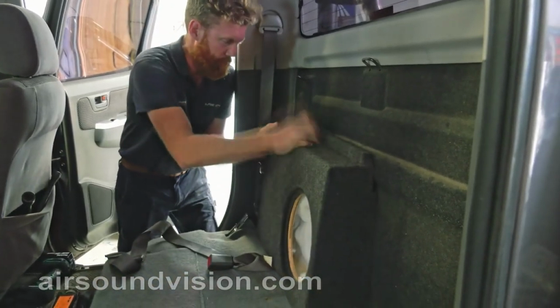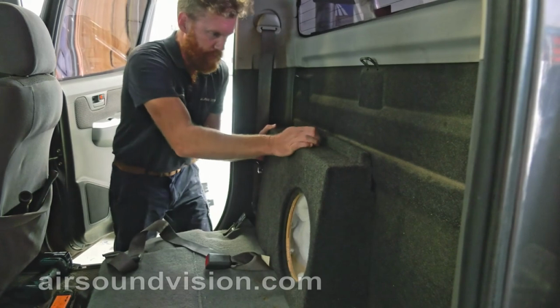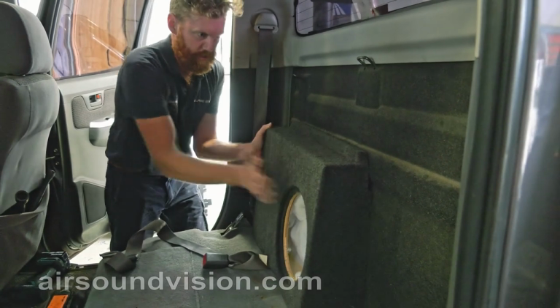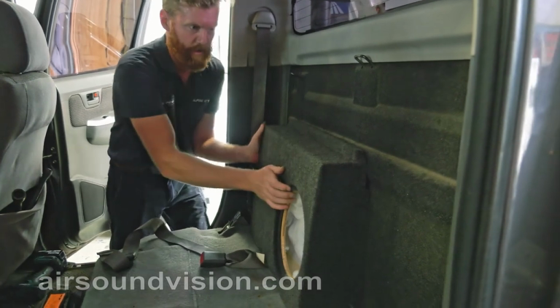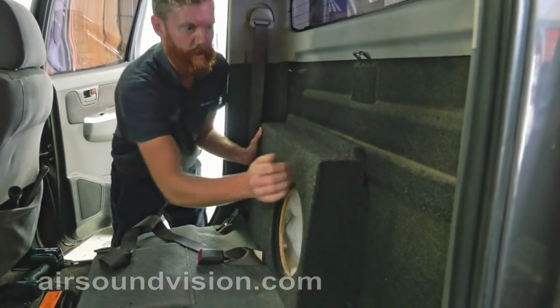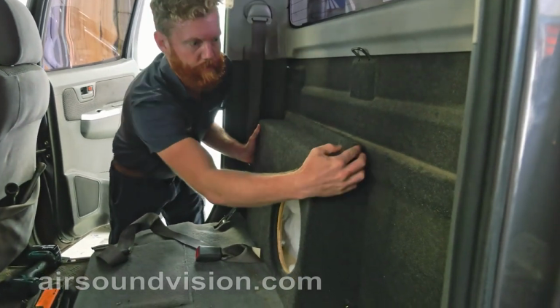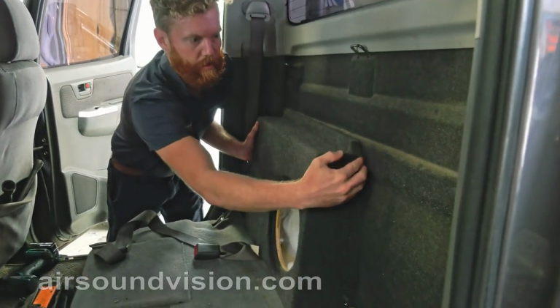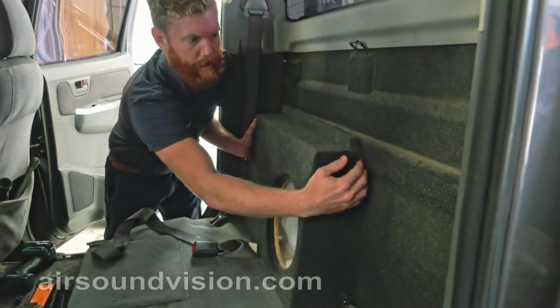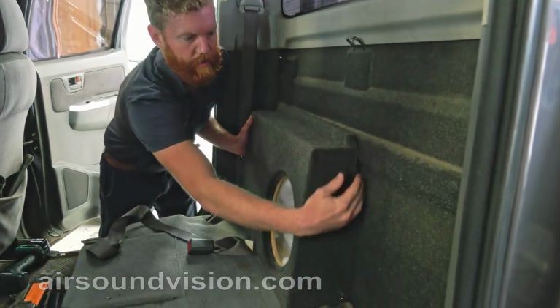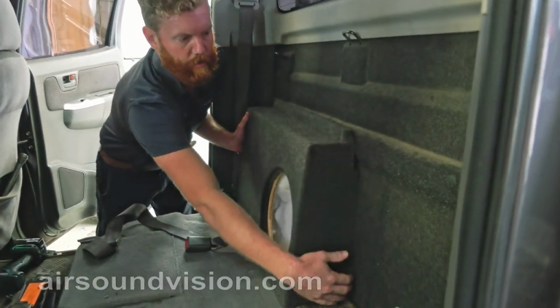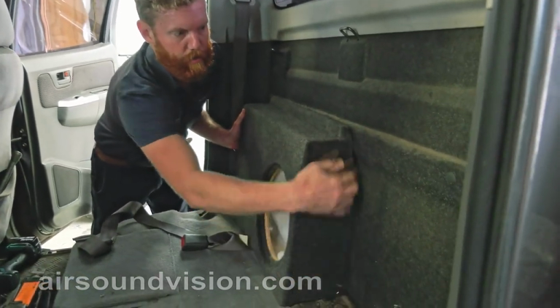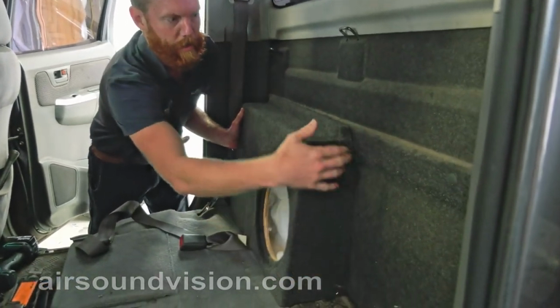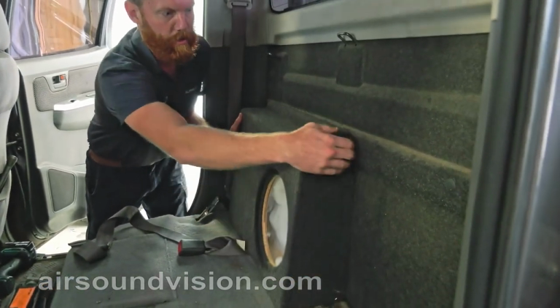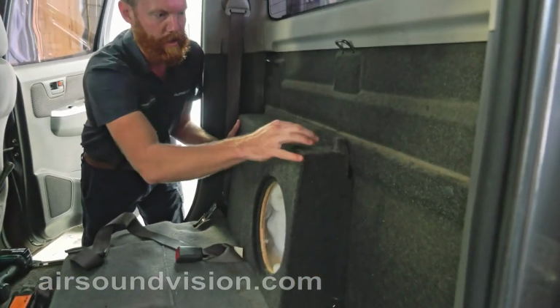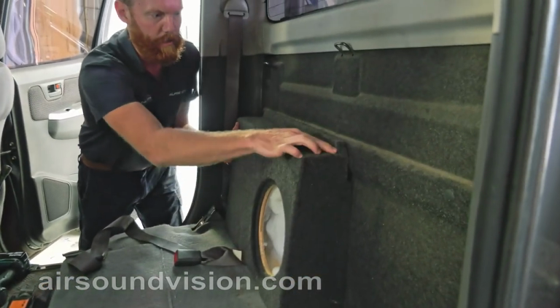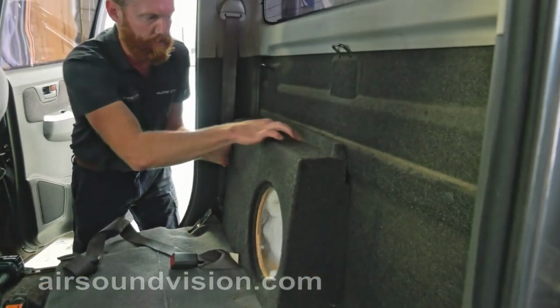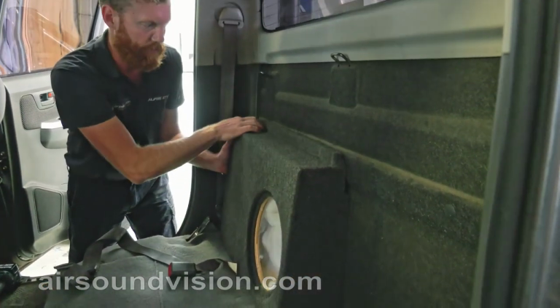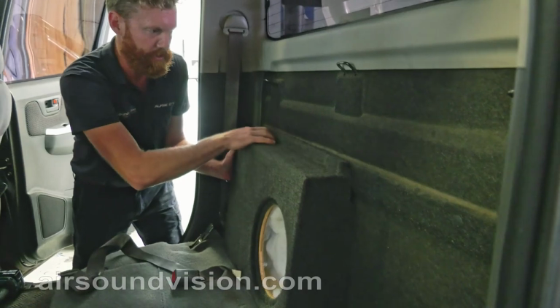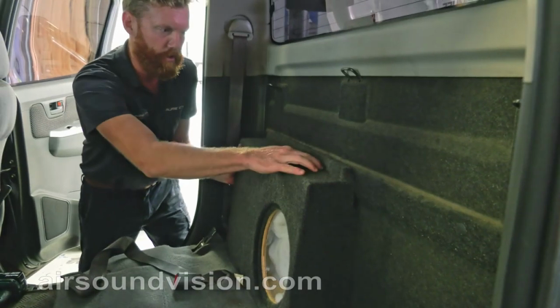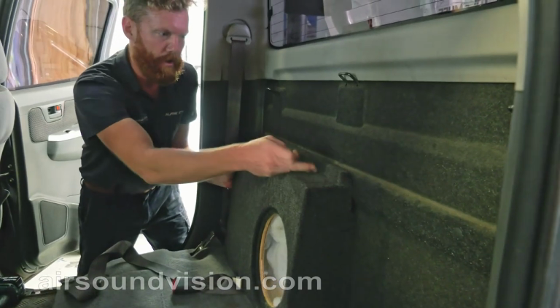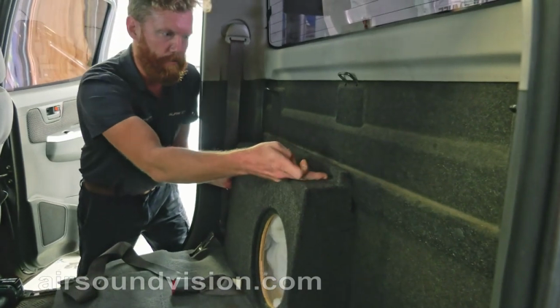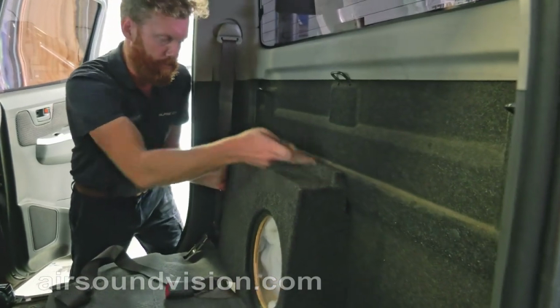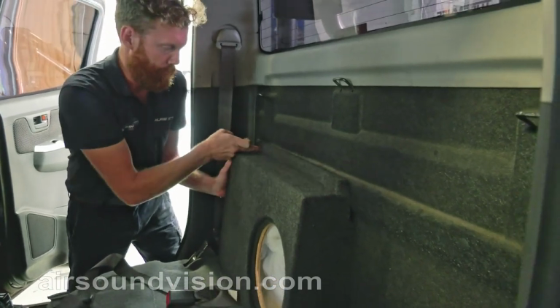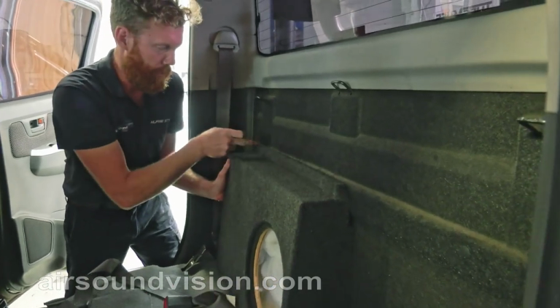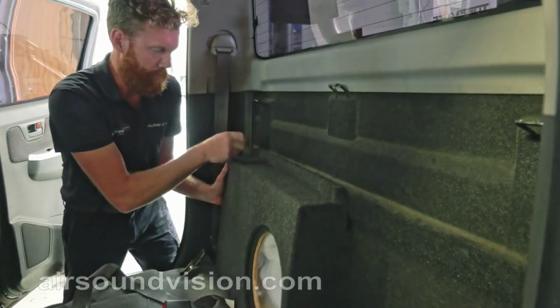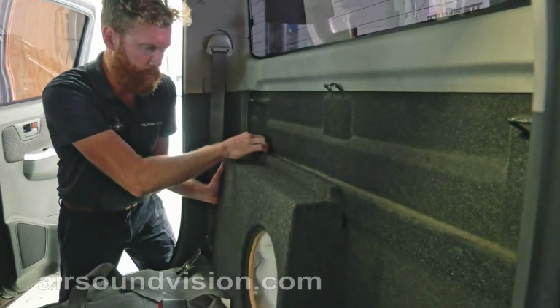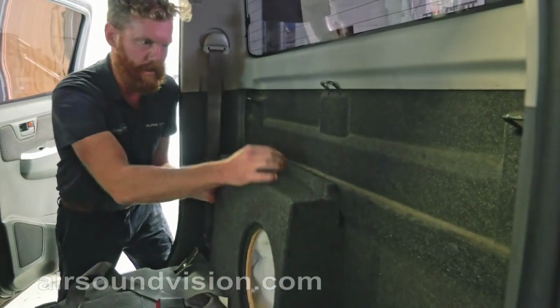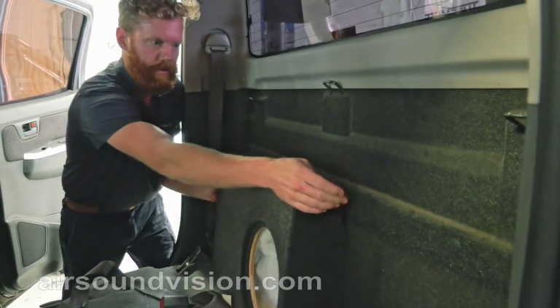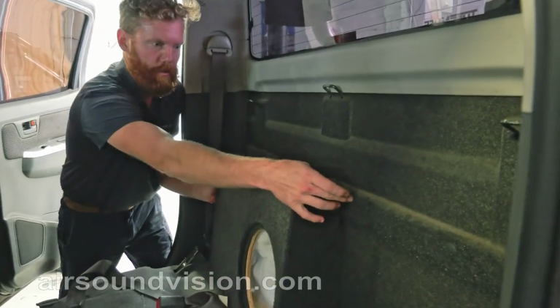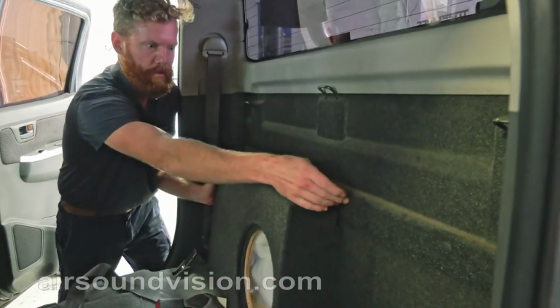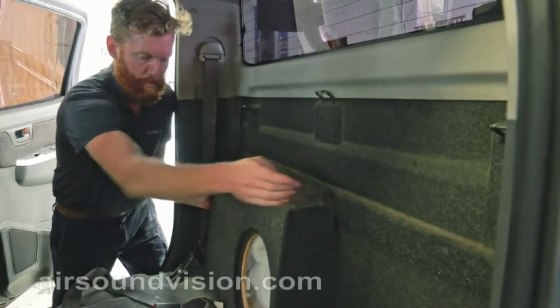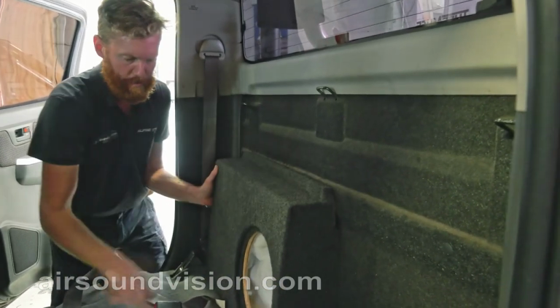Basically it just sits straight in there, hard up against the back of the ute, and we've left this flange on the top for you to drill through and bolt into the steel beam here.